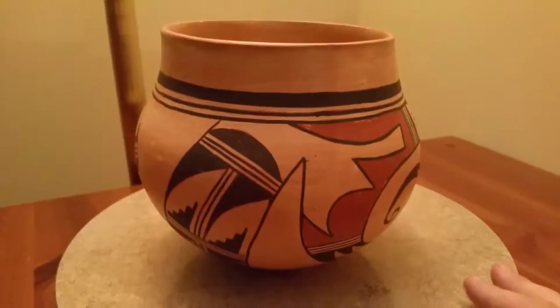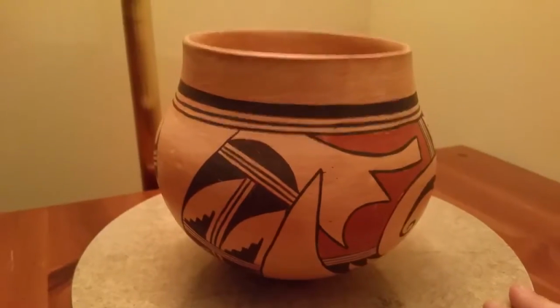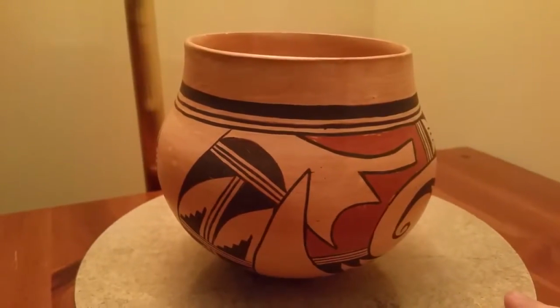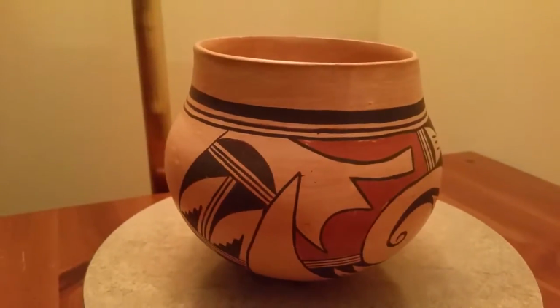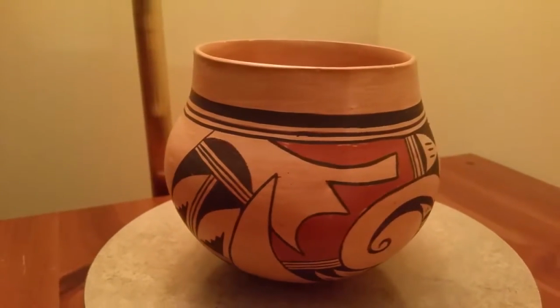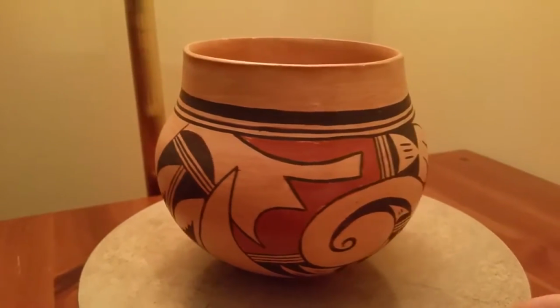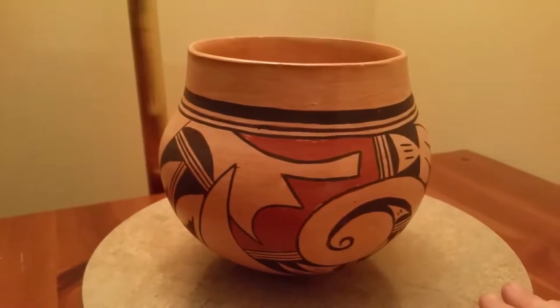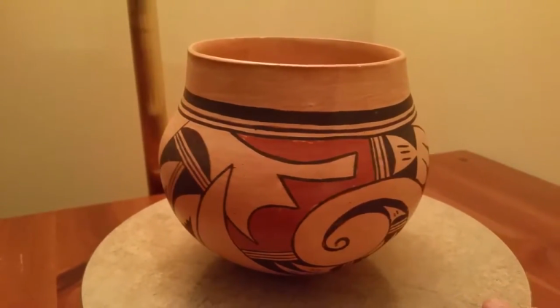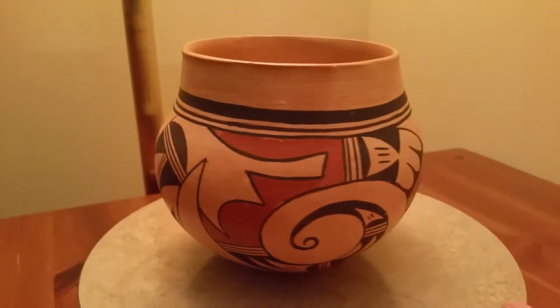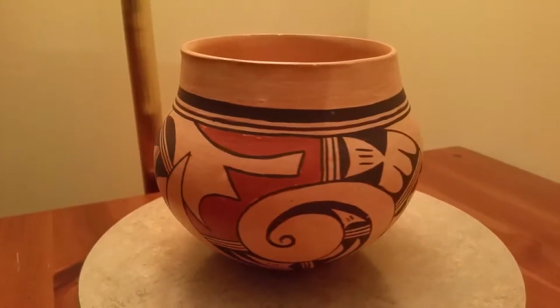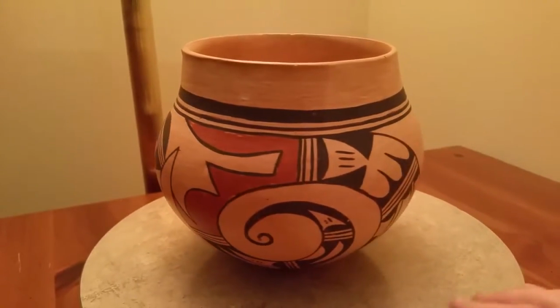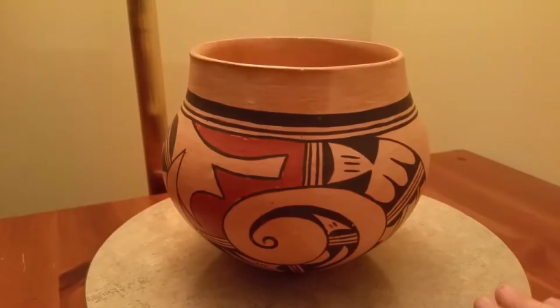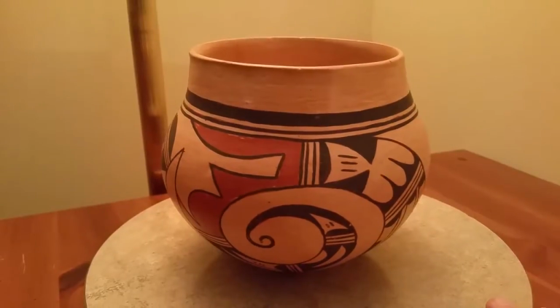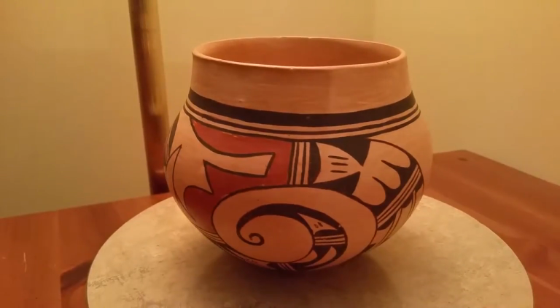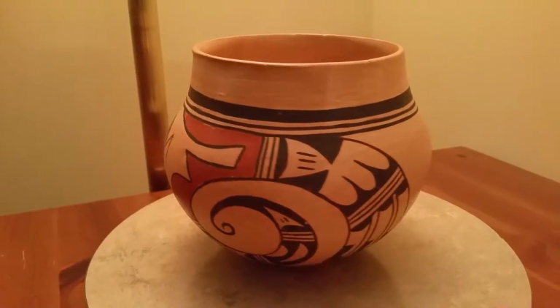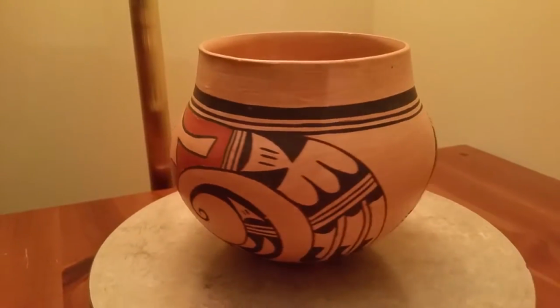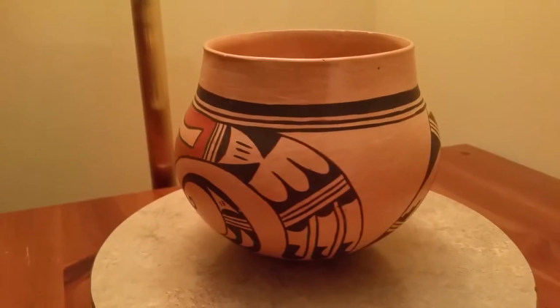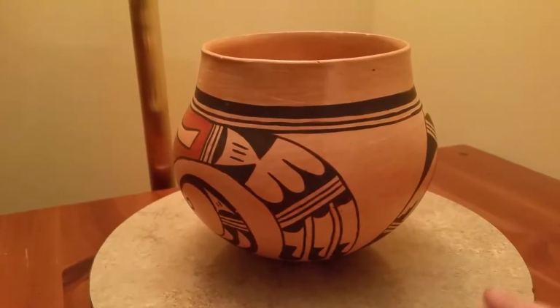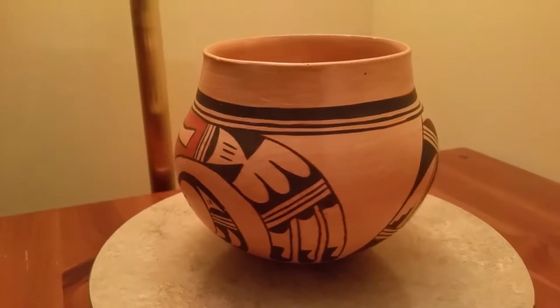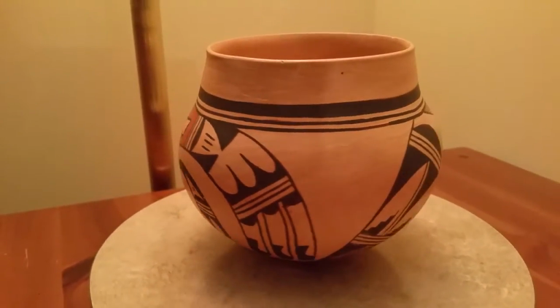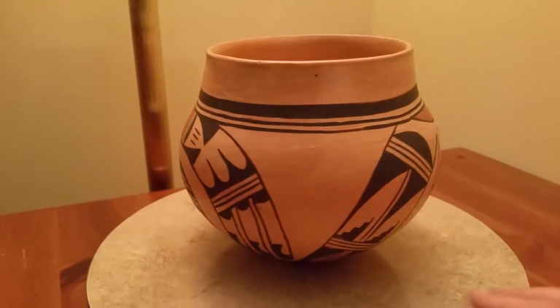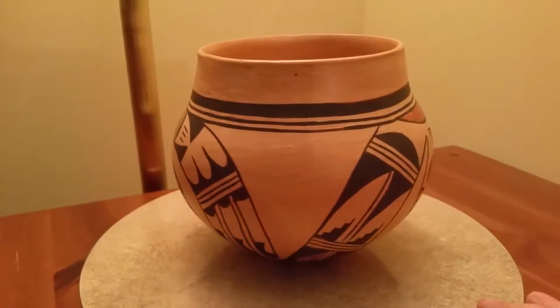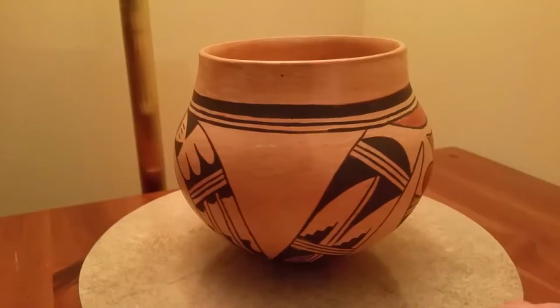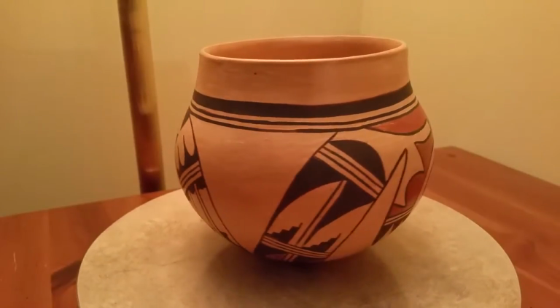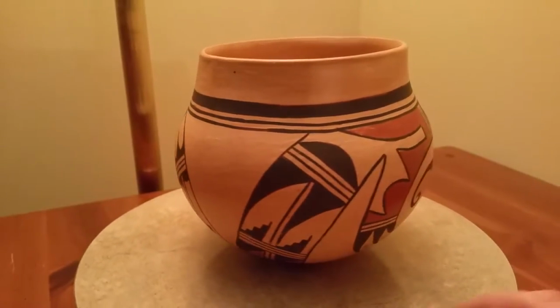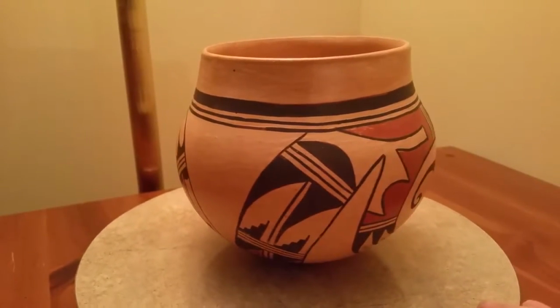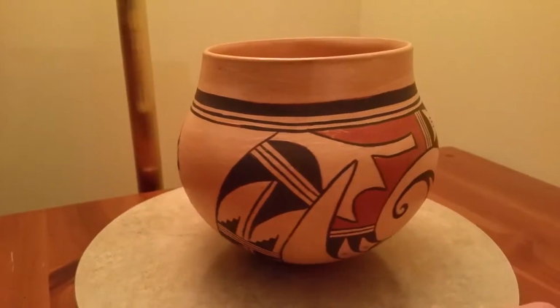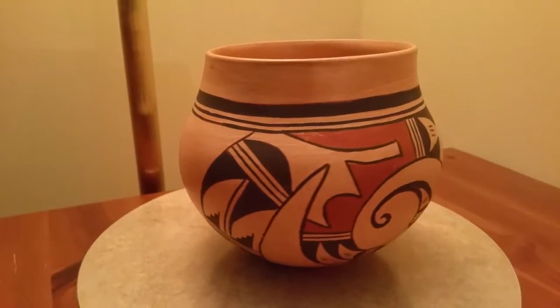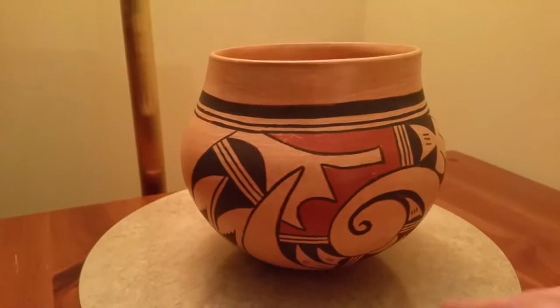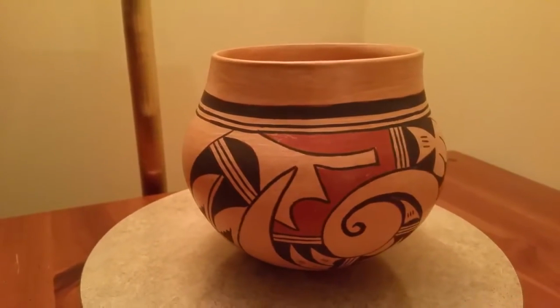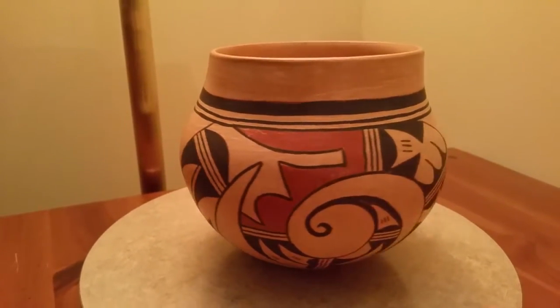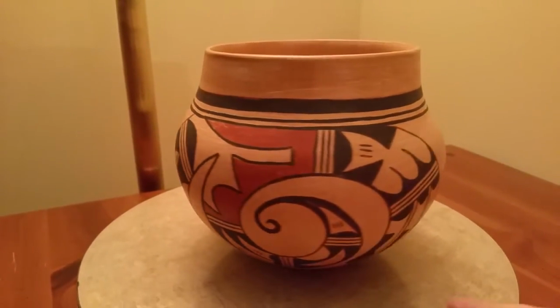Welcome eBay and YouTubers. Today we have a Garnet Pavatea Hopi pot for your viewing pleasure. This piece is very very nice. Beautiful paint.